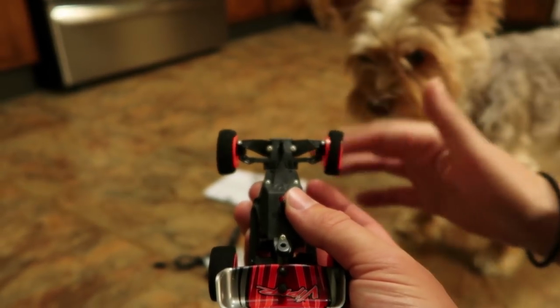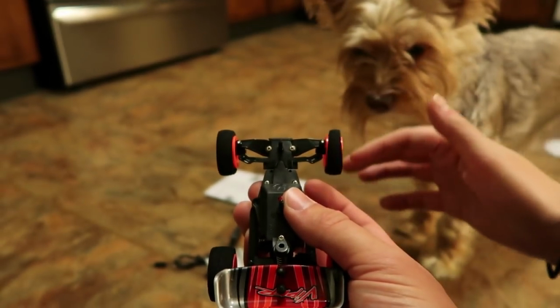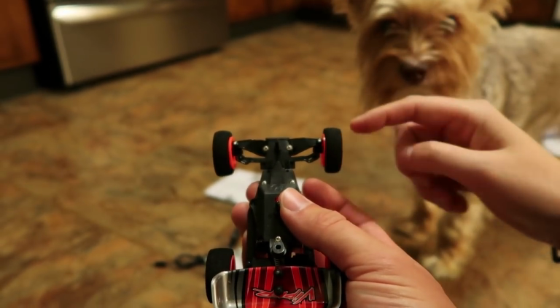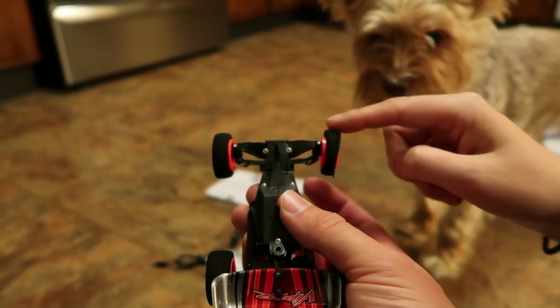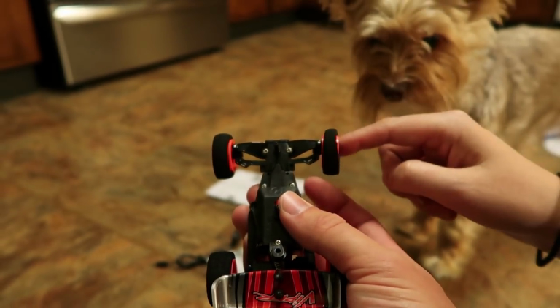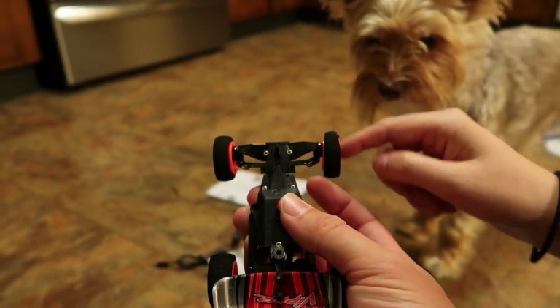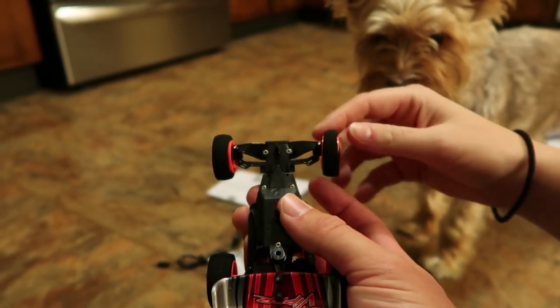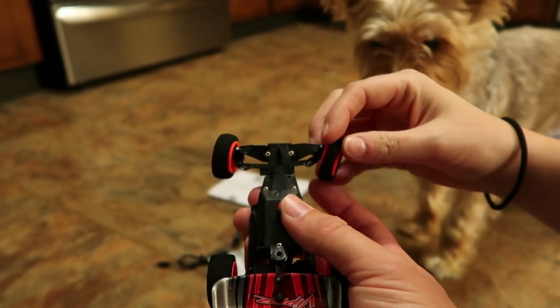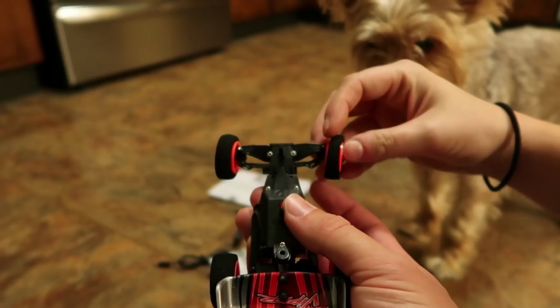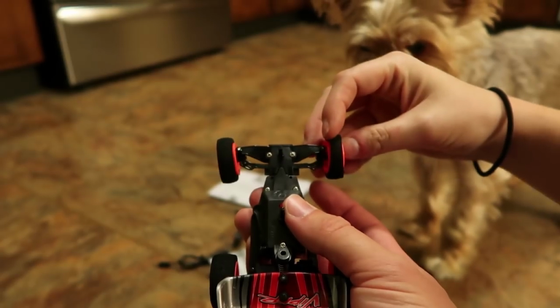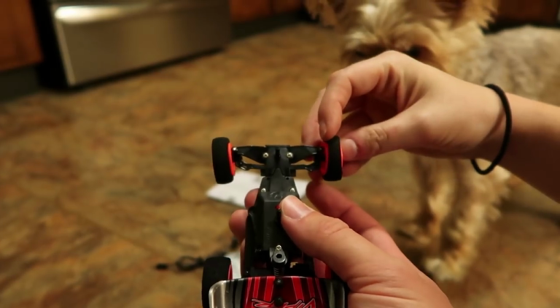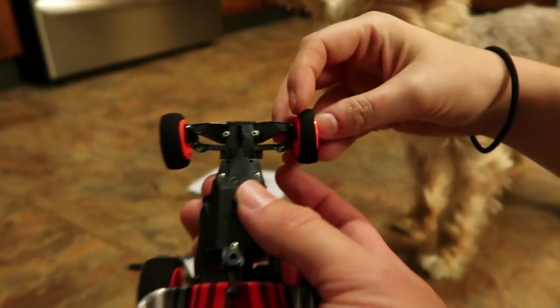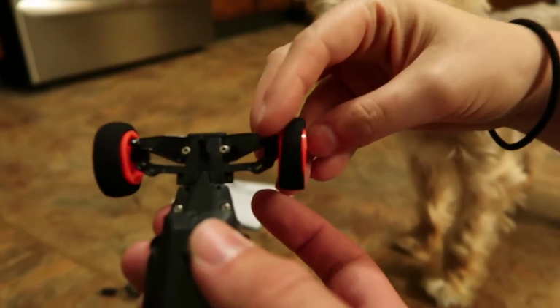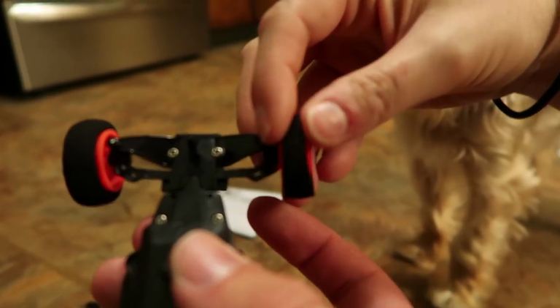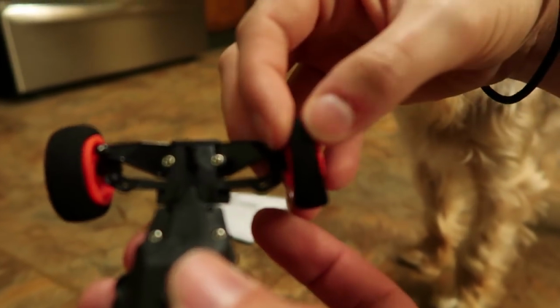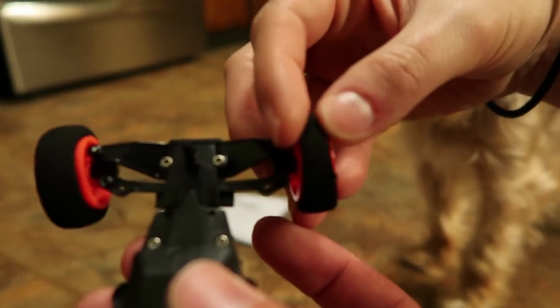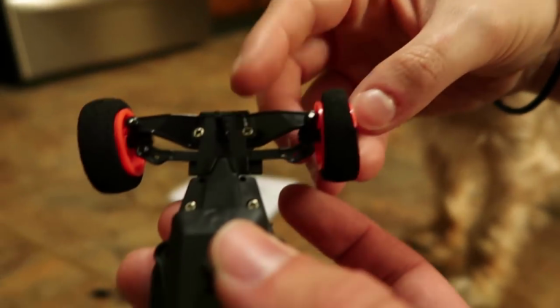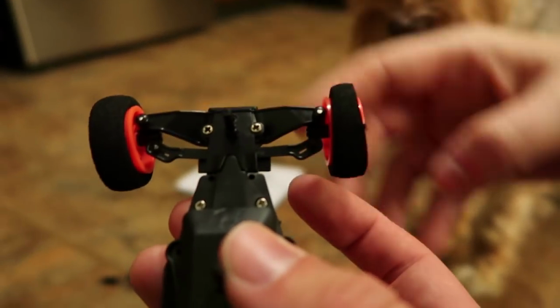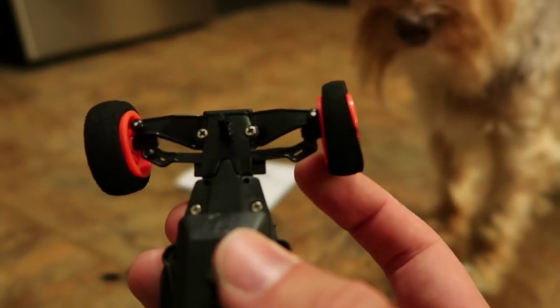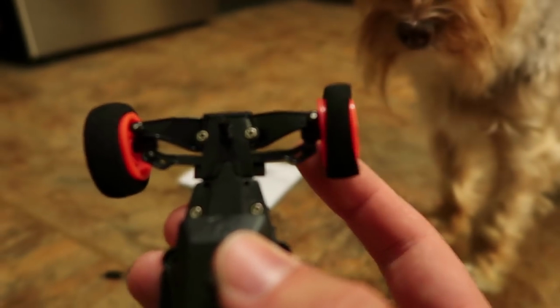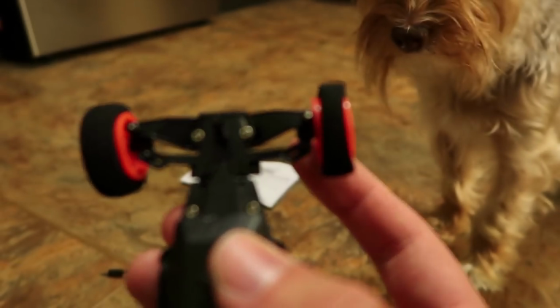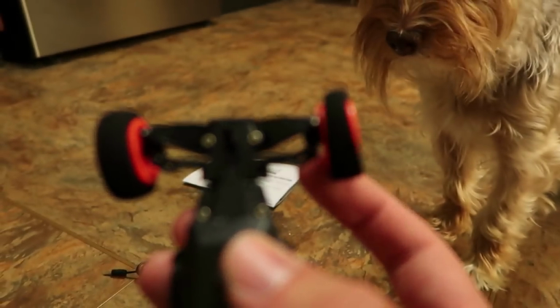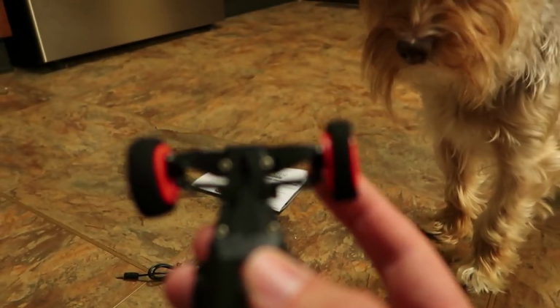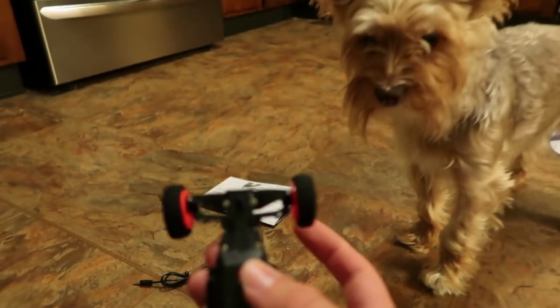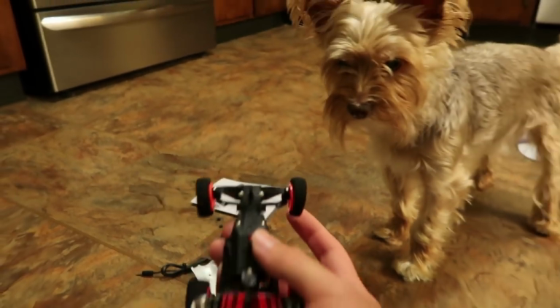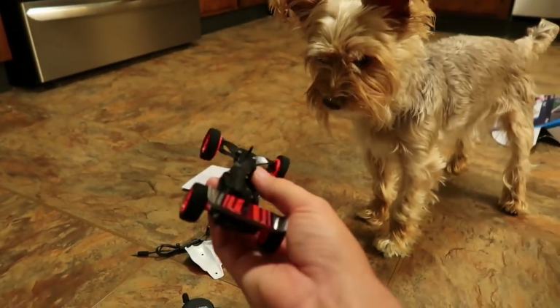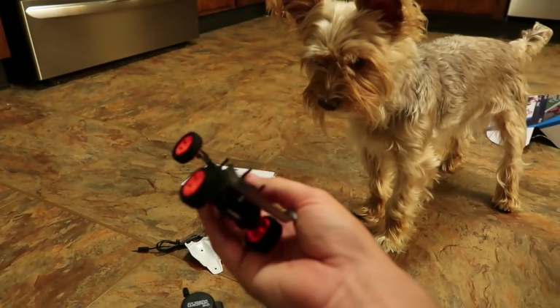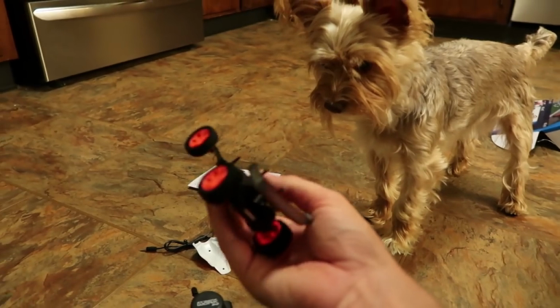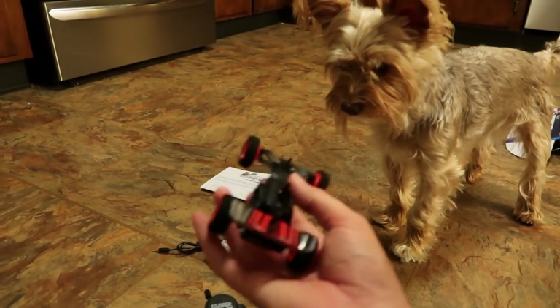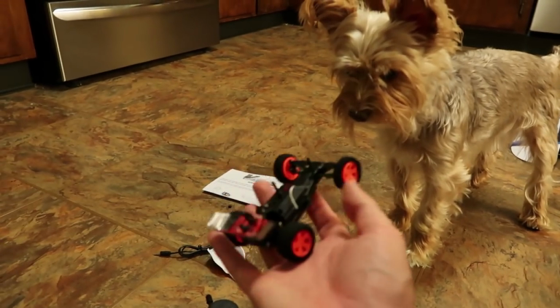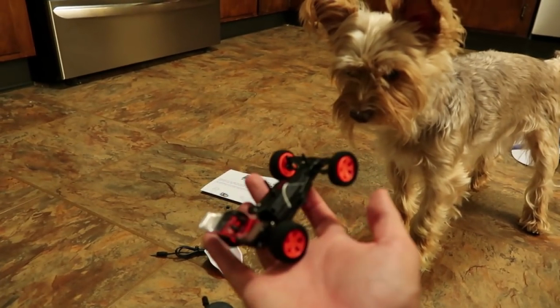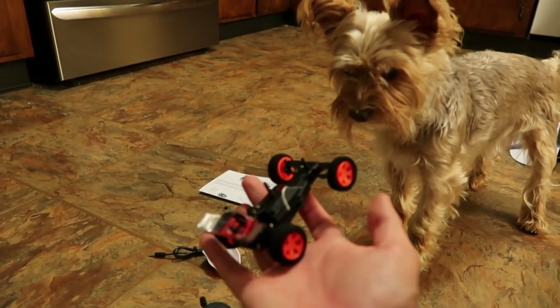Oh, it's coming off already. Look how they cut it. It's cut crooked. So that's where we're saving some money.